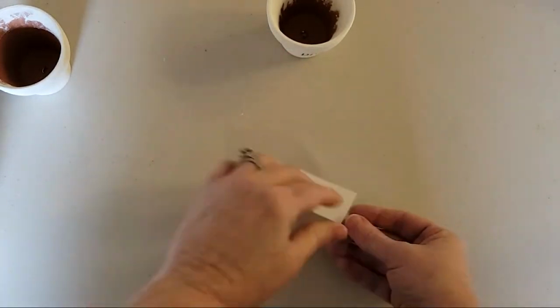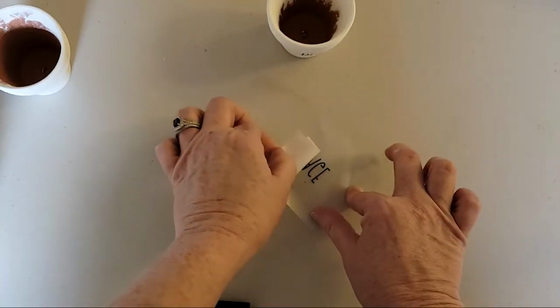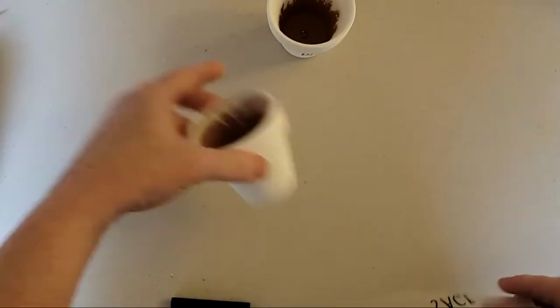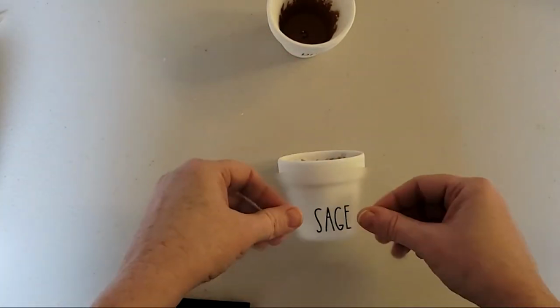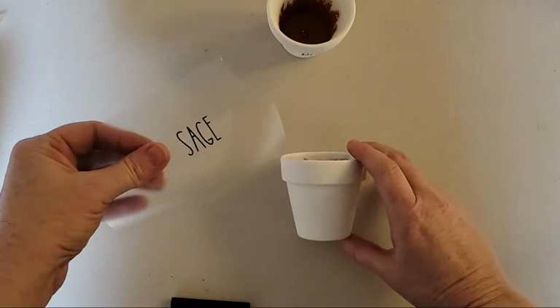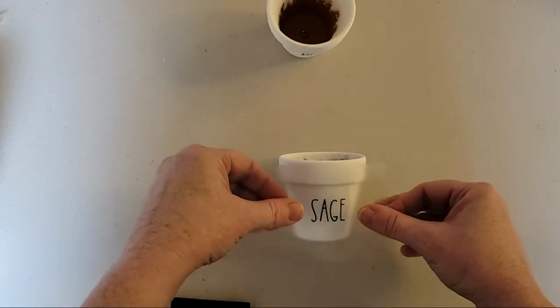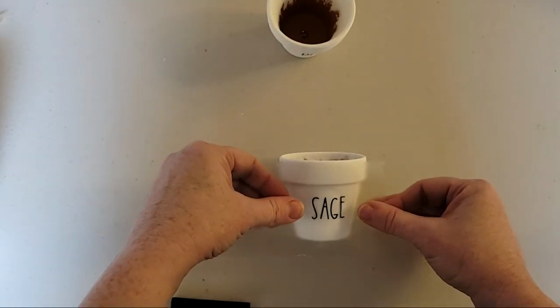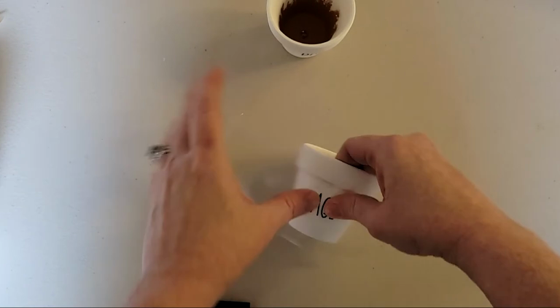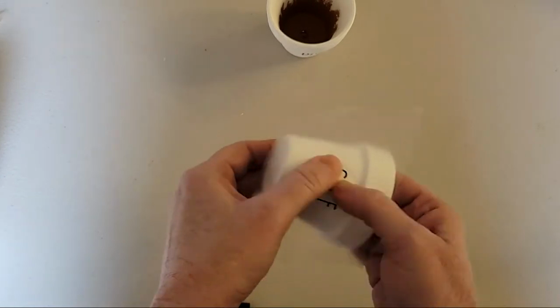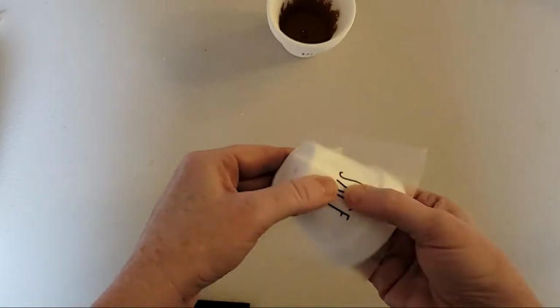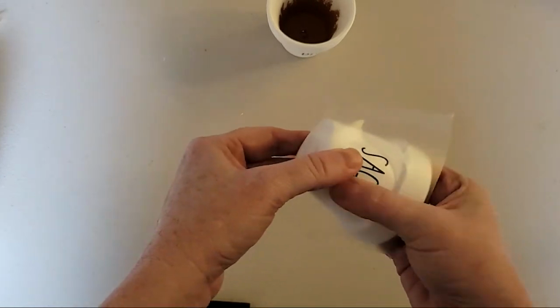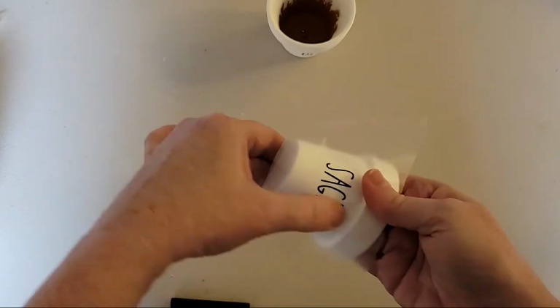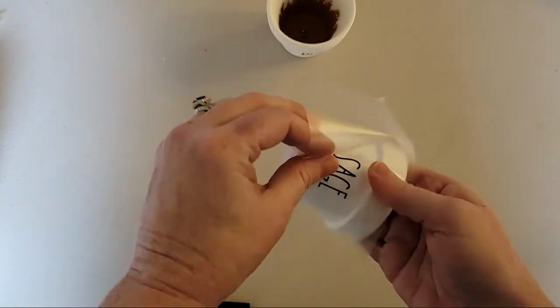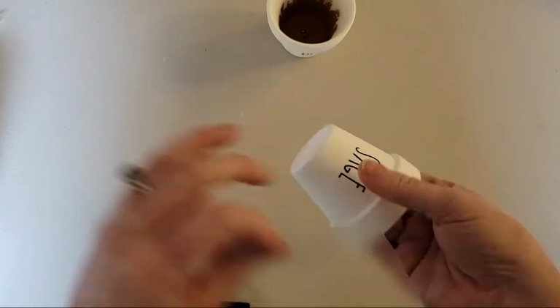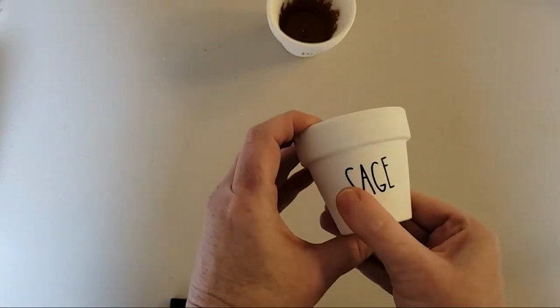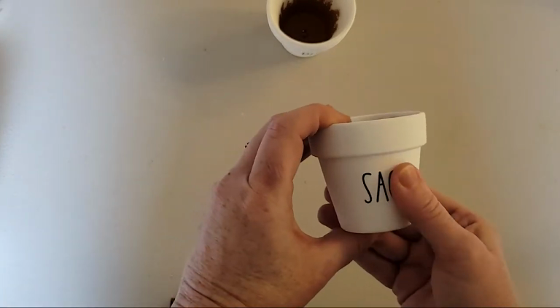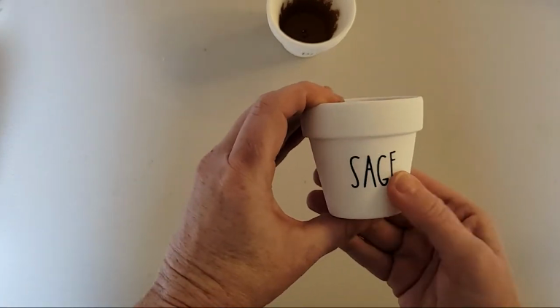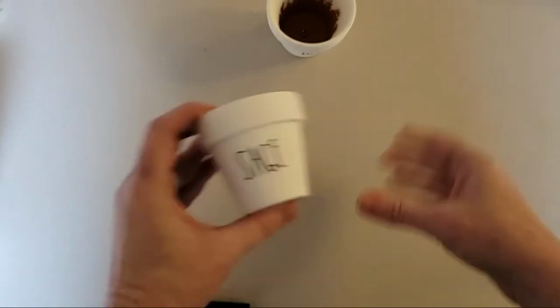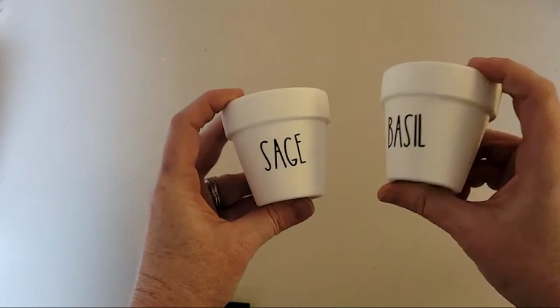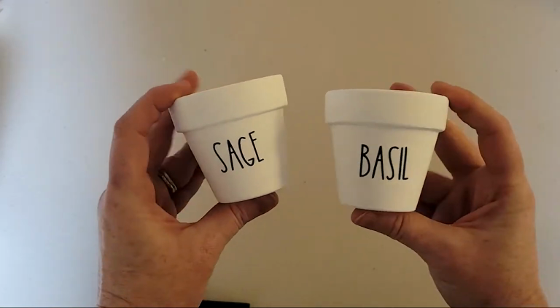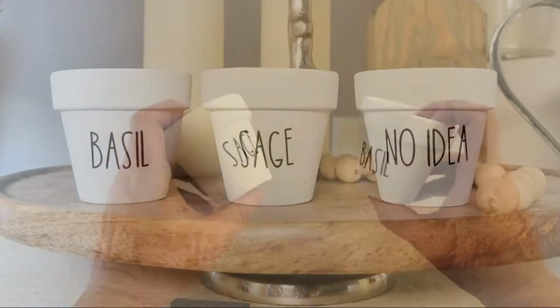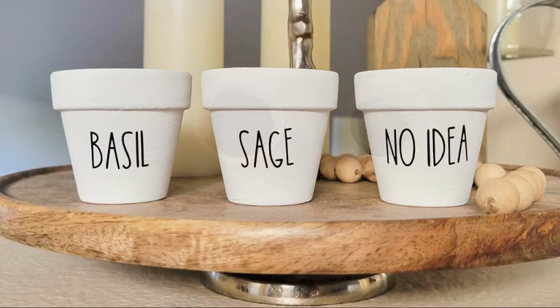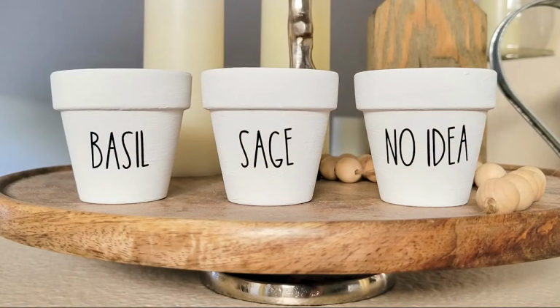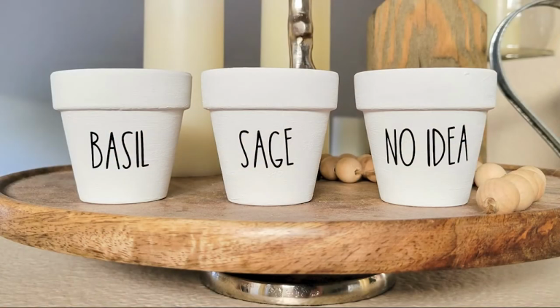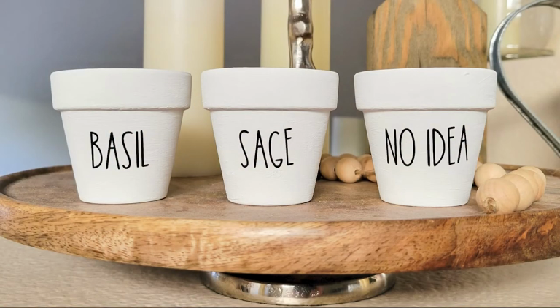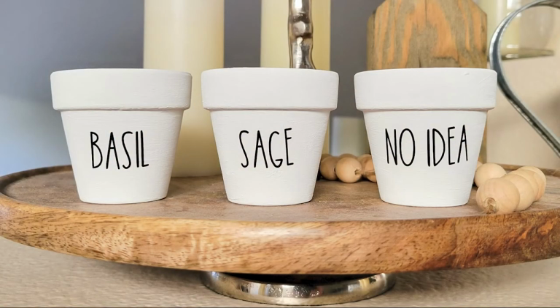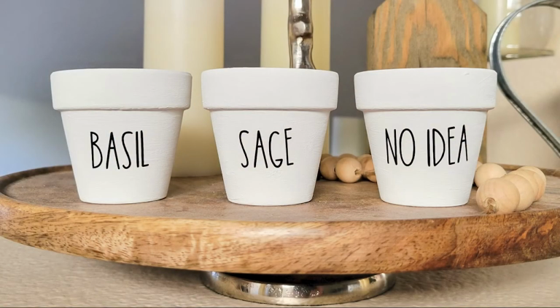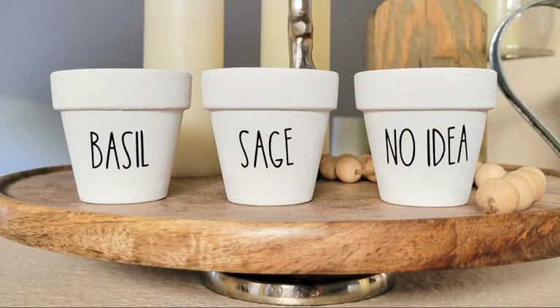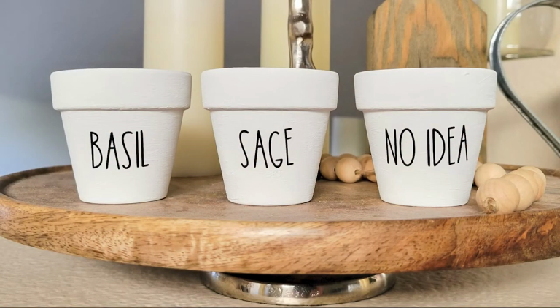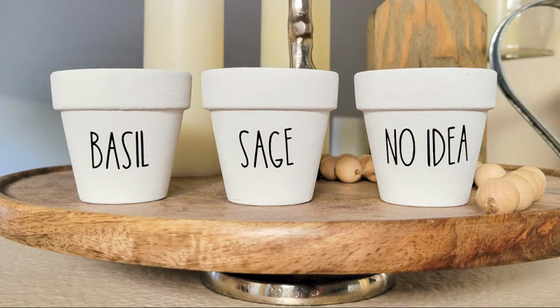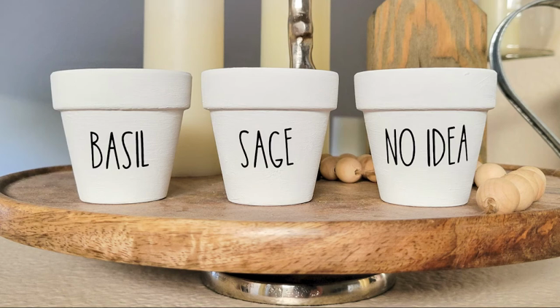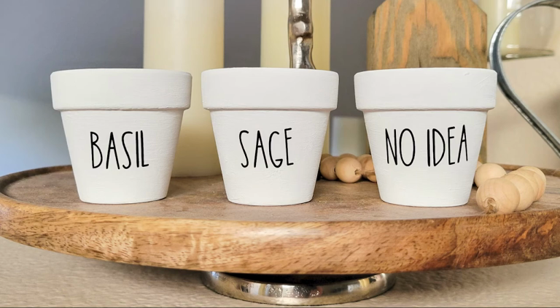Just like that, with your favorite font you can create these vinyl decal labels to really transform some inexpensive Dollar Tree items into beautiful, custom, expensive-looking DIY home decor.